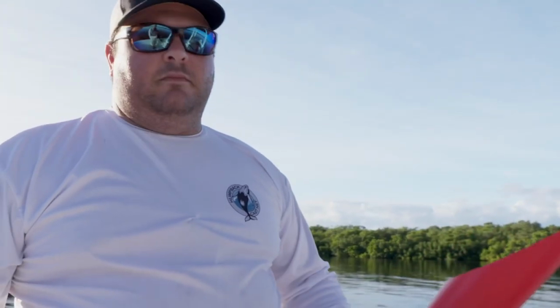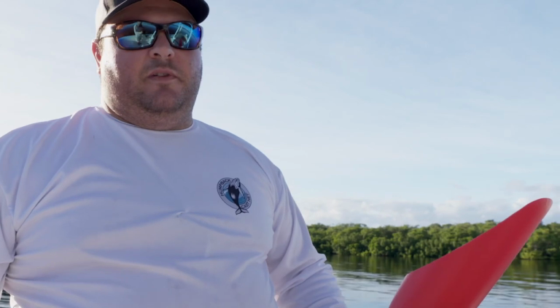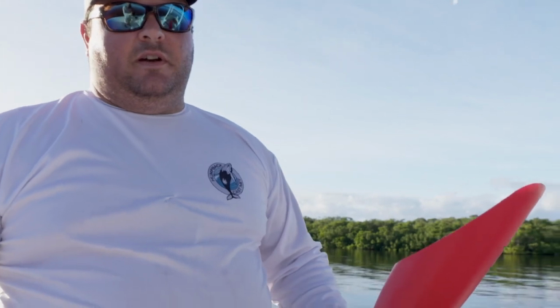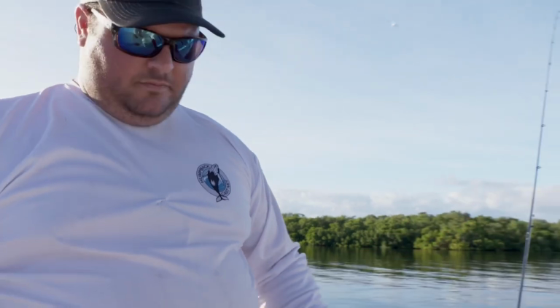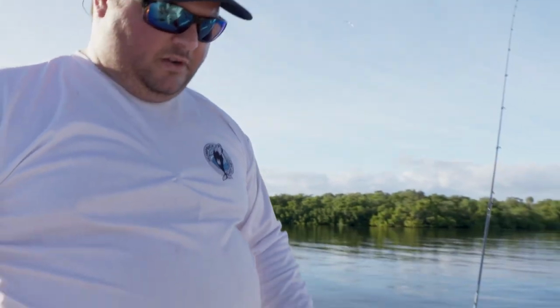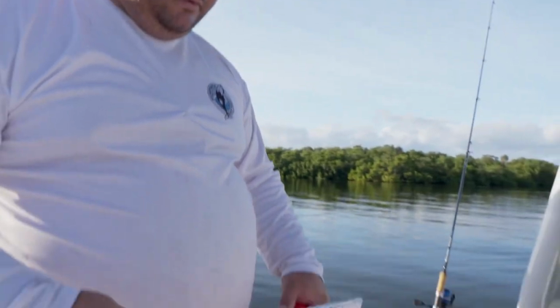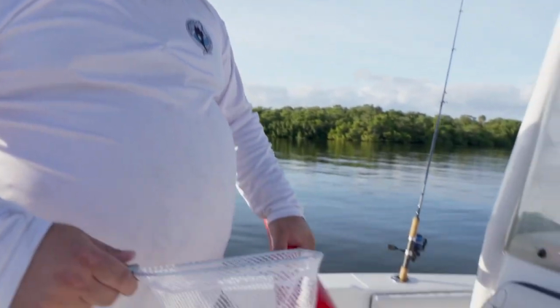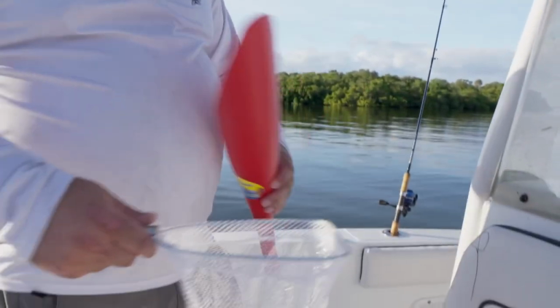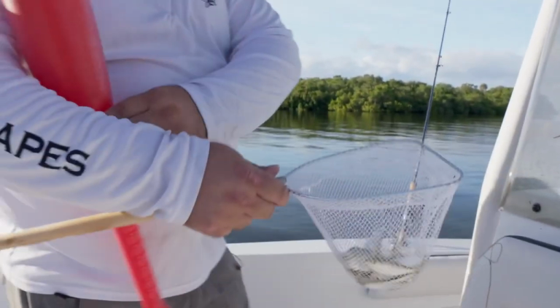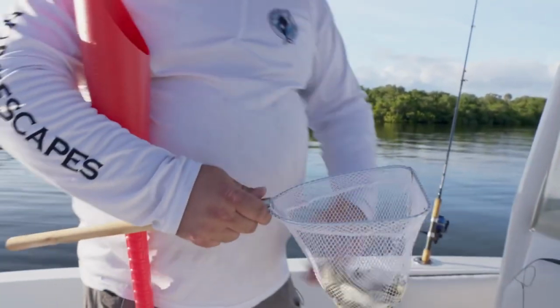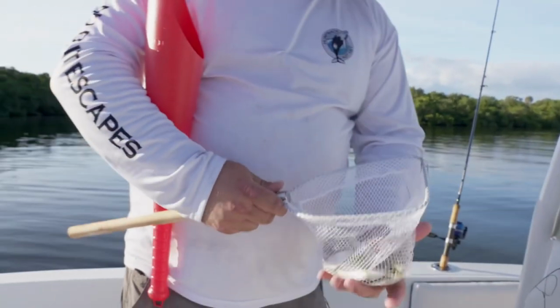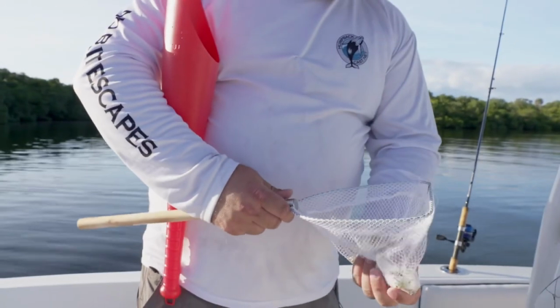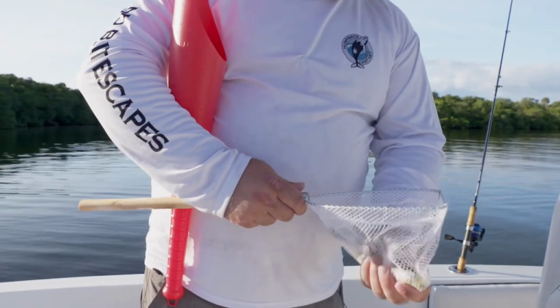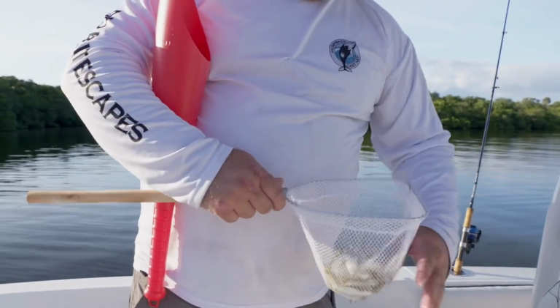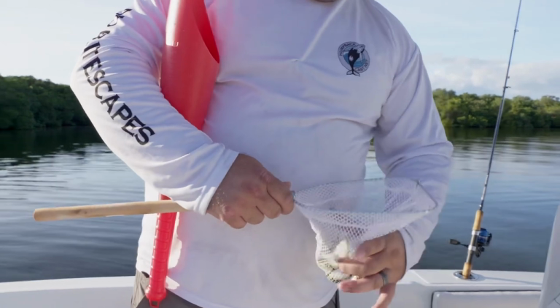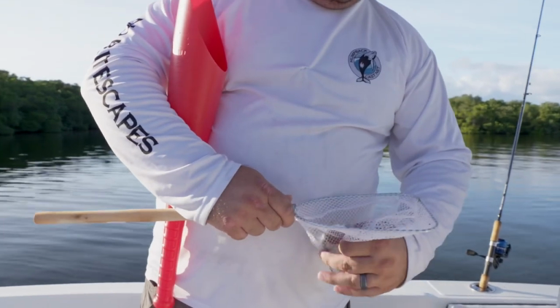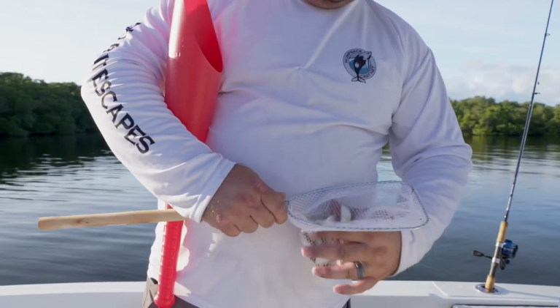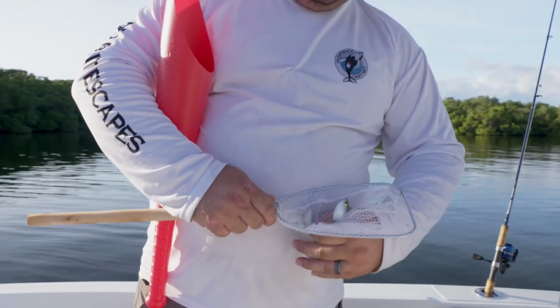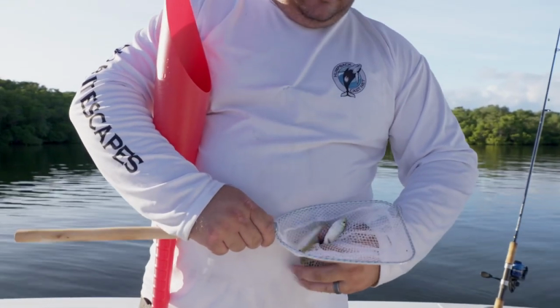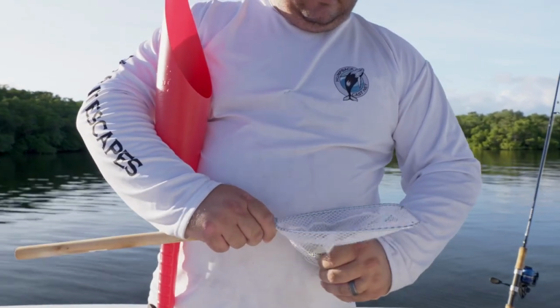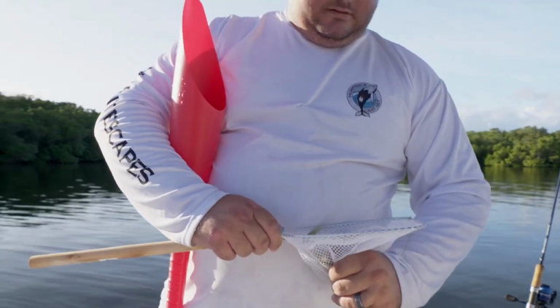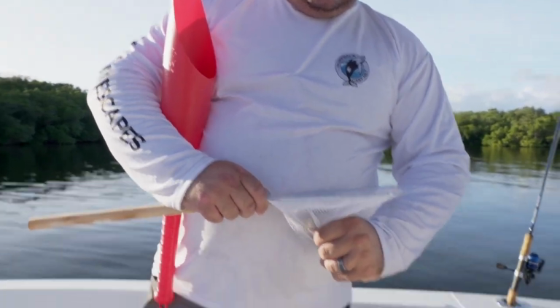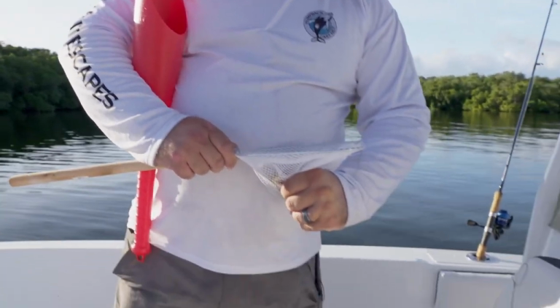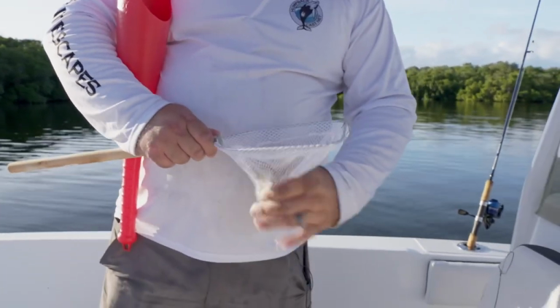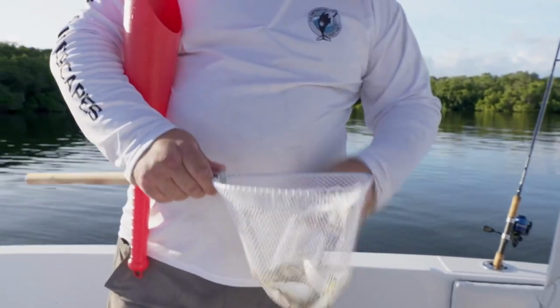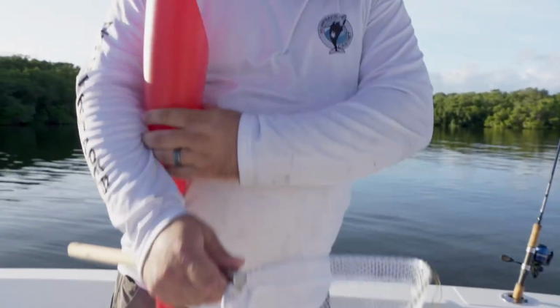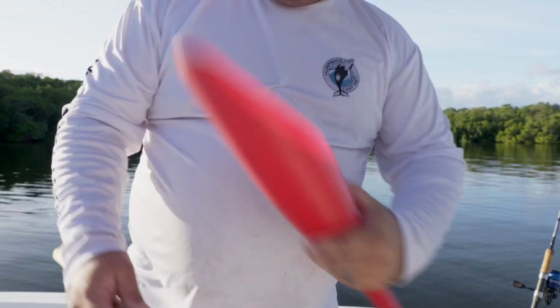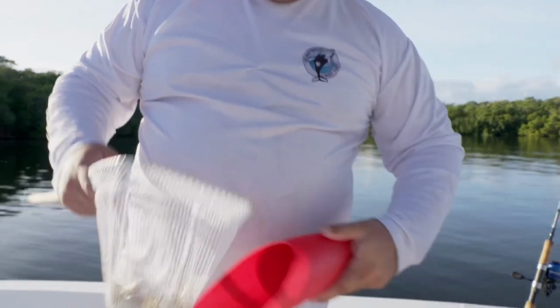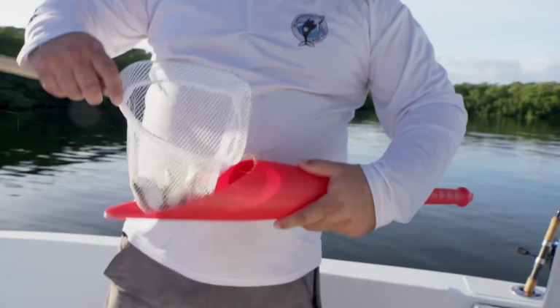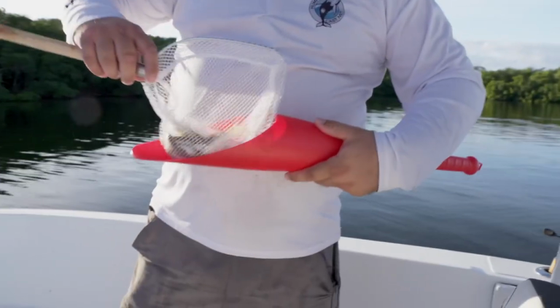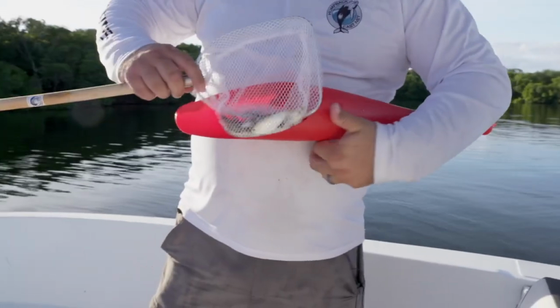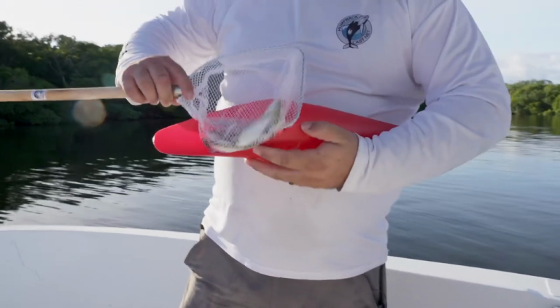You chum the fish up. I'm gonna give these guys a little bit of a squeeze — what that does is it gets them to where they sit on the bottom and flicker around.